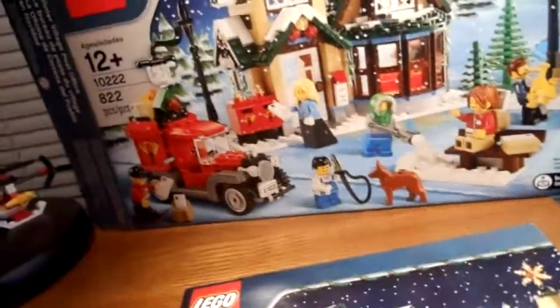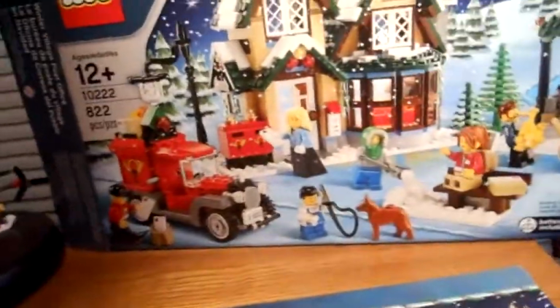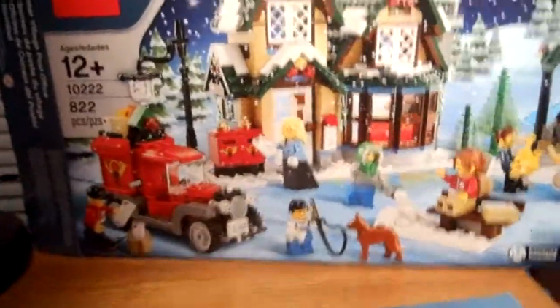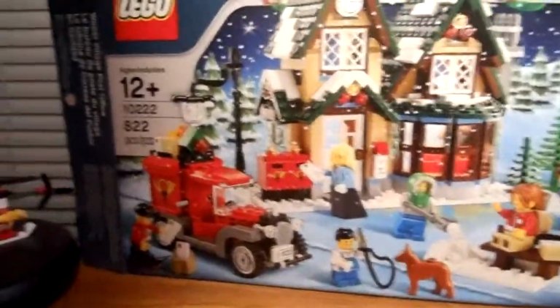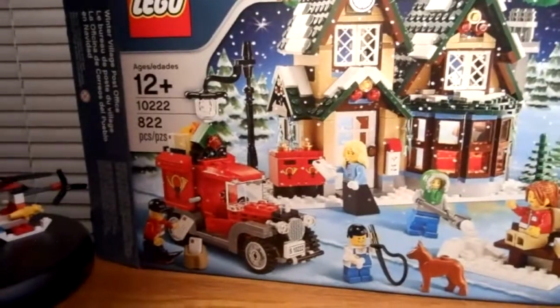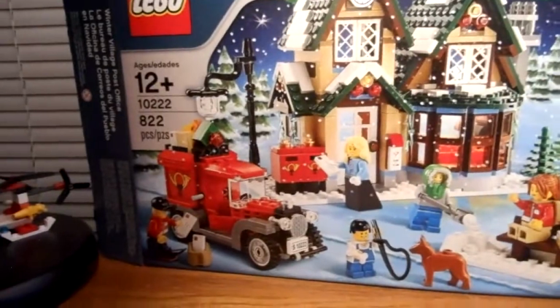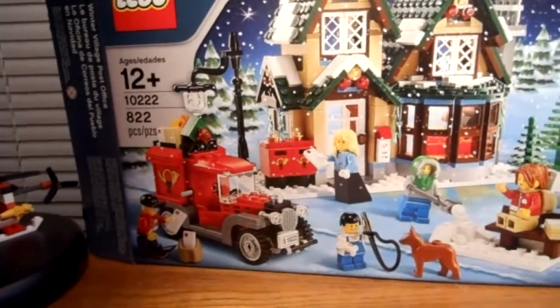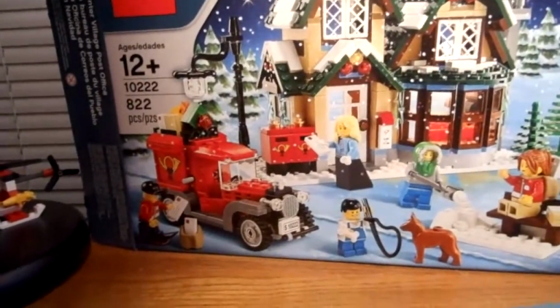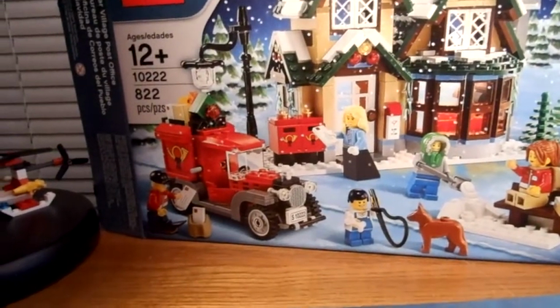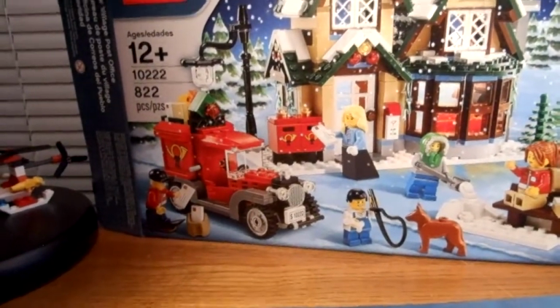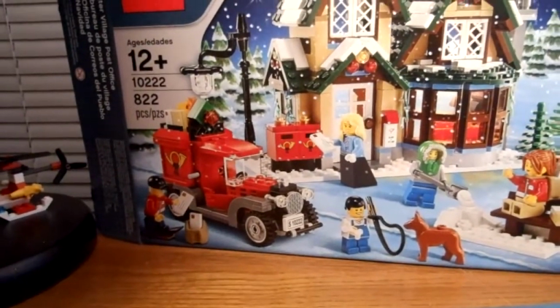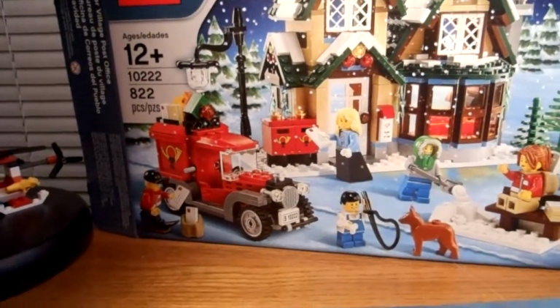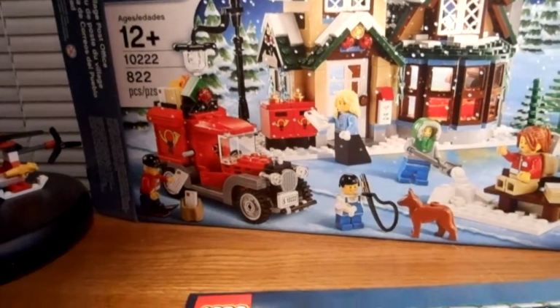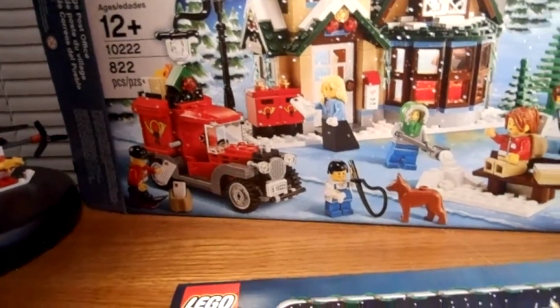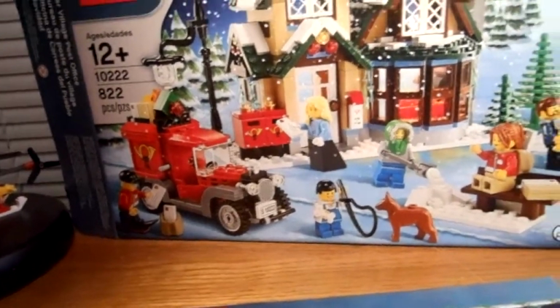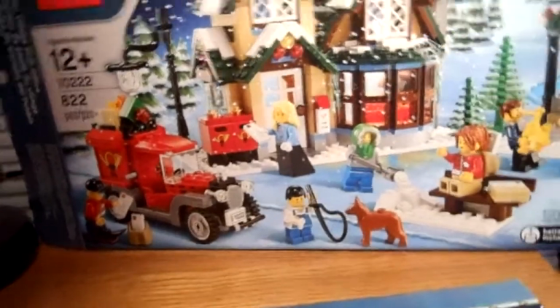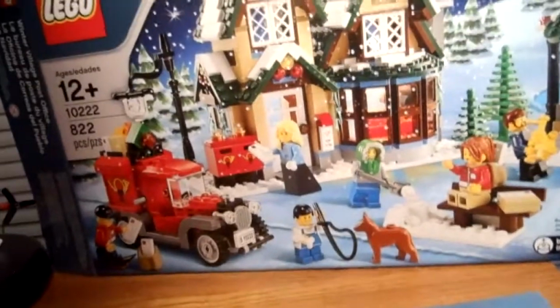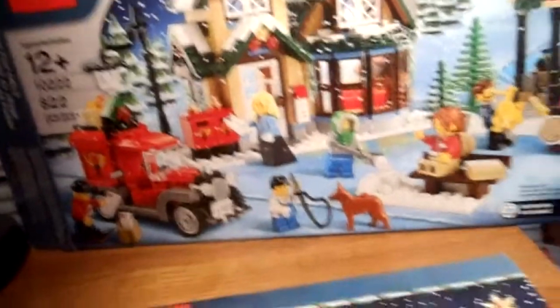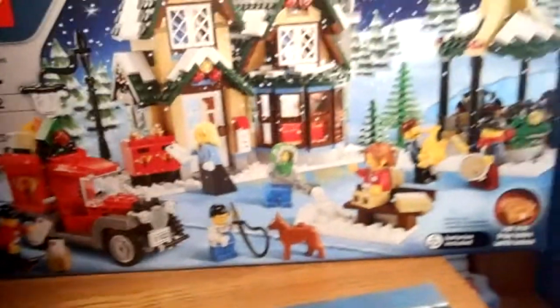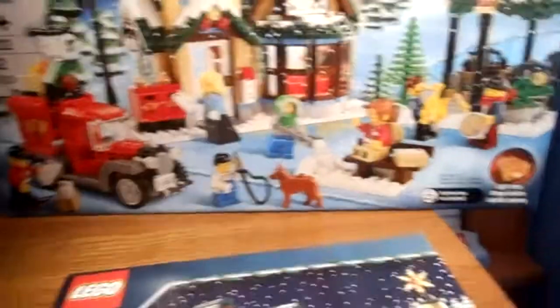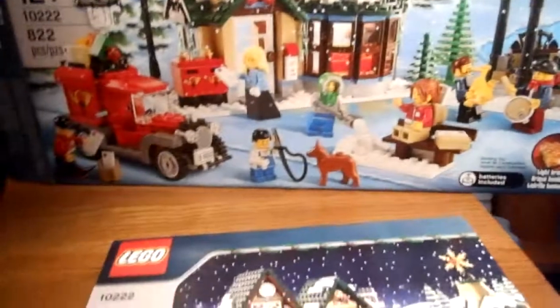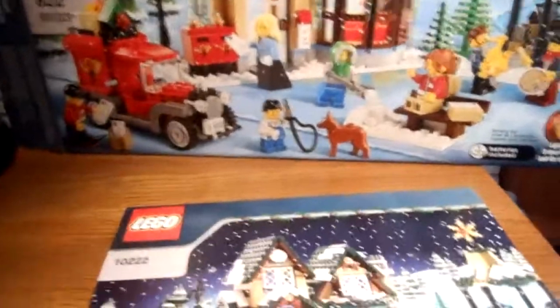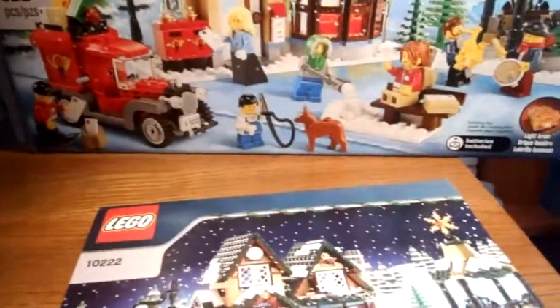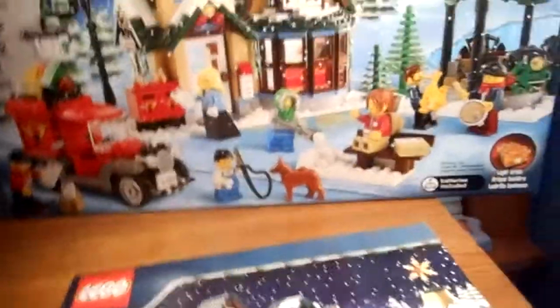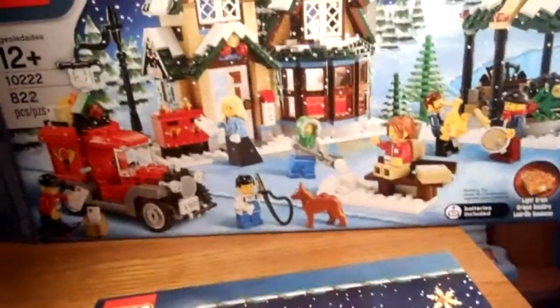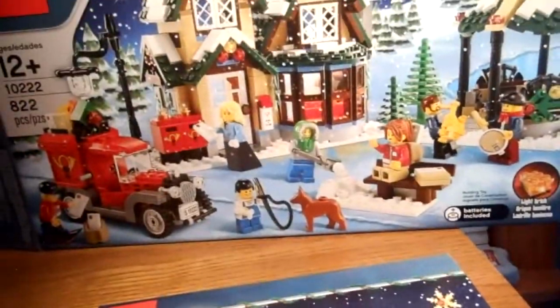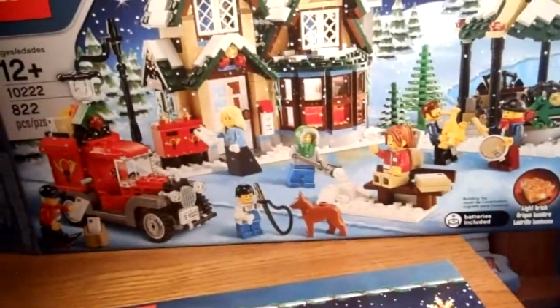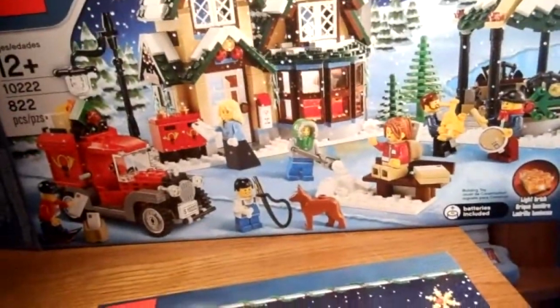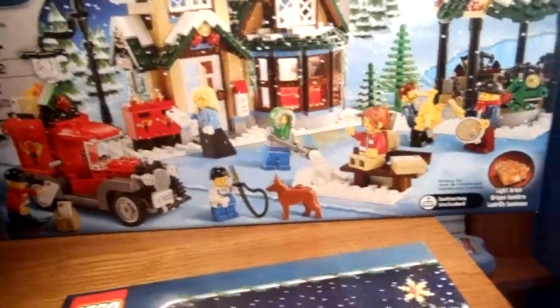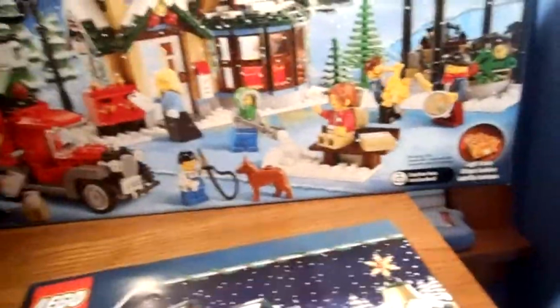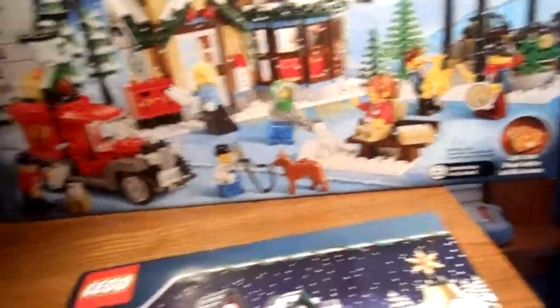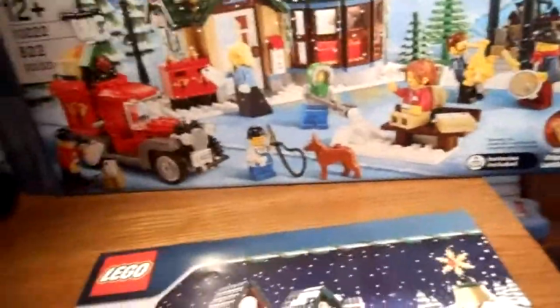It is ages 12 and up, set number 10222, and contains 822 pieces. The set costs $70, and it's pretty nice. I got it for Christmas.